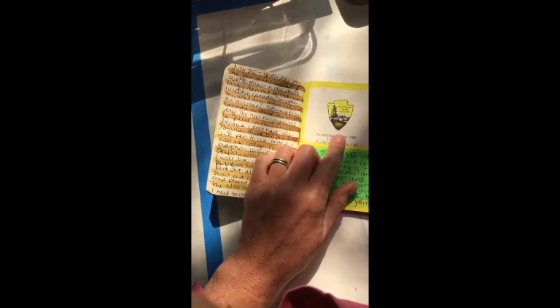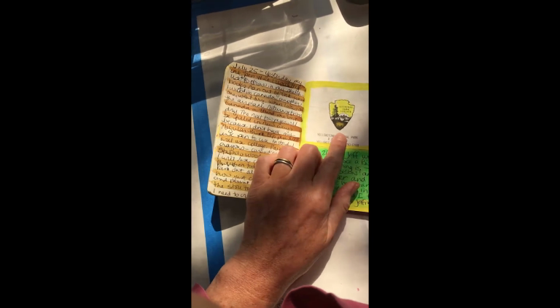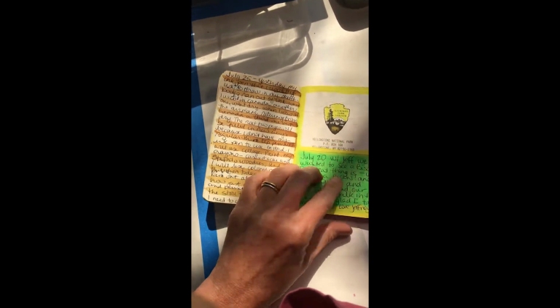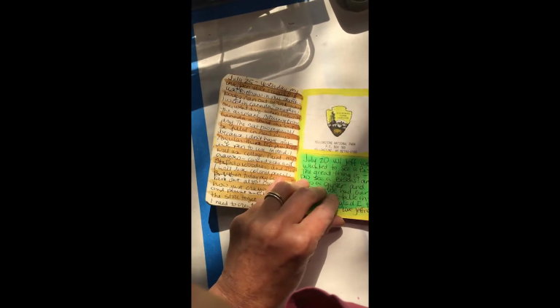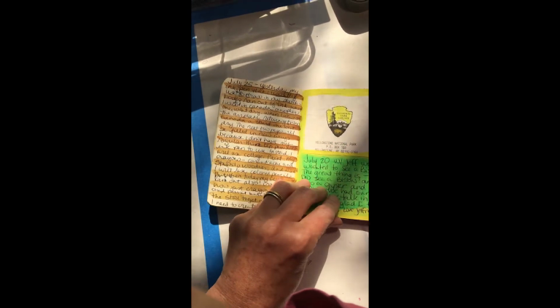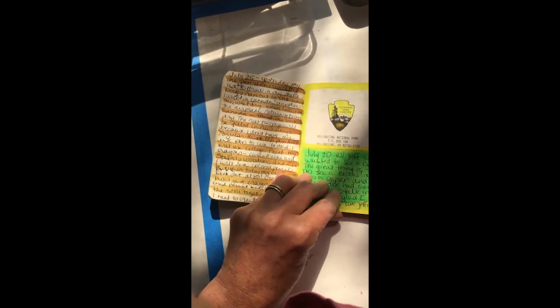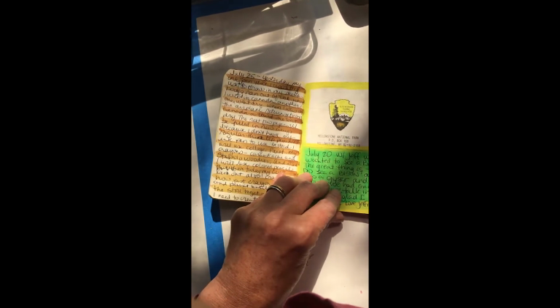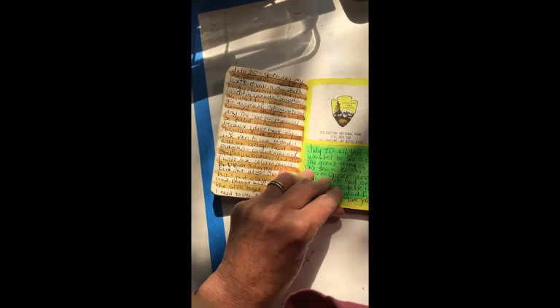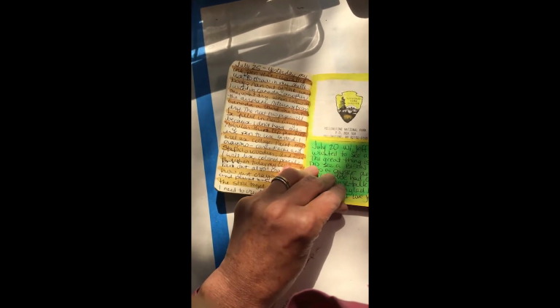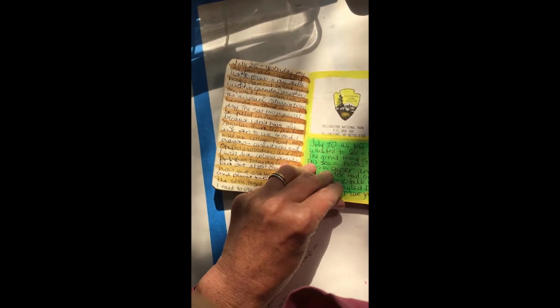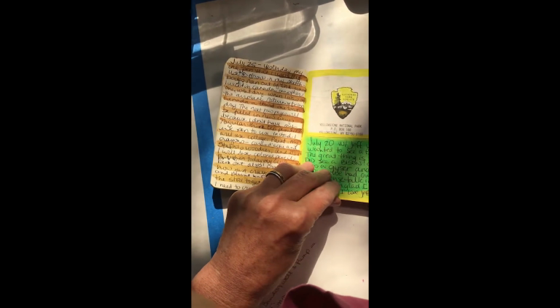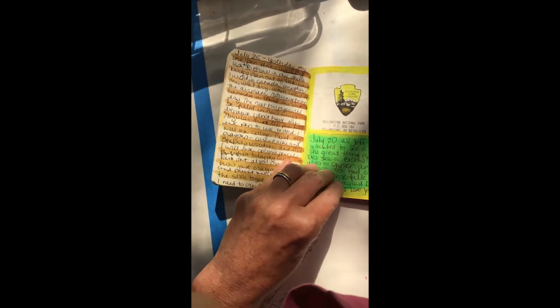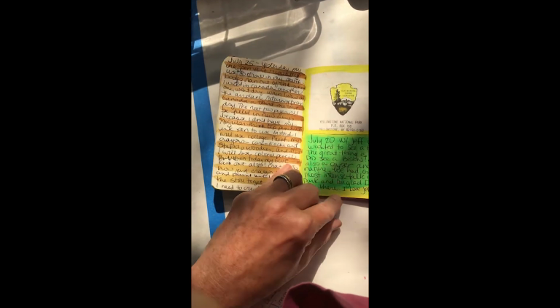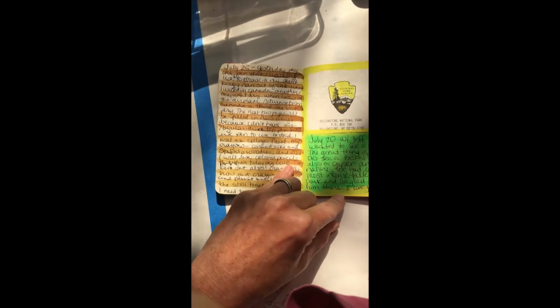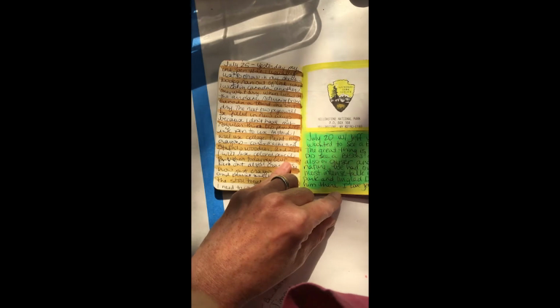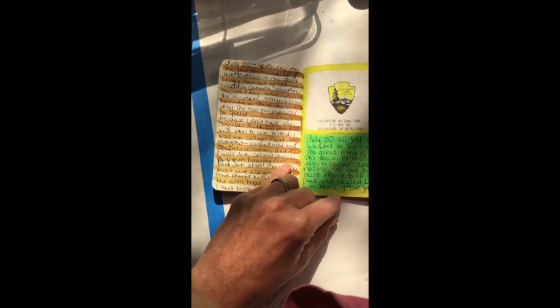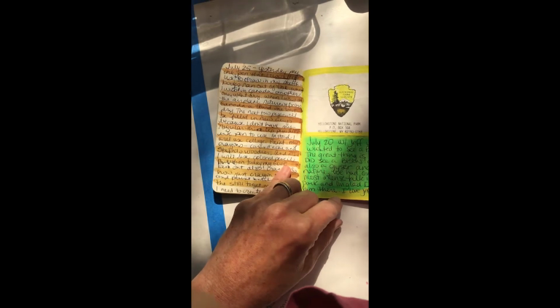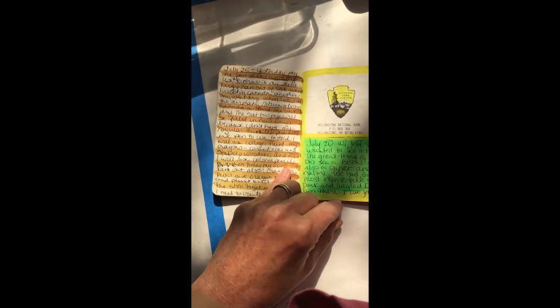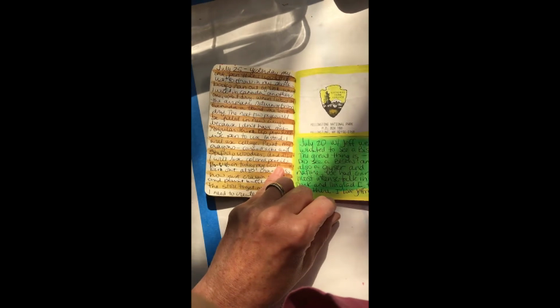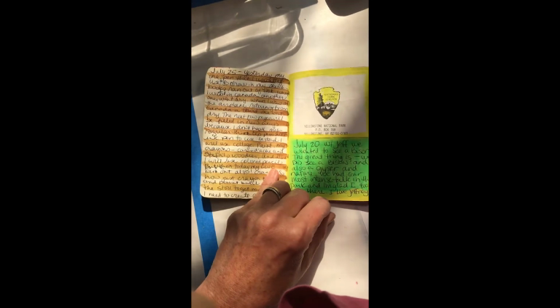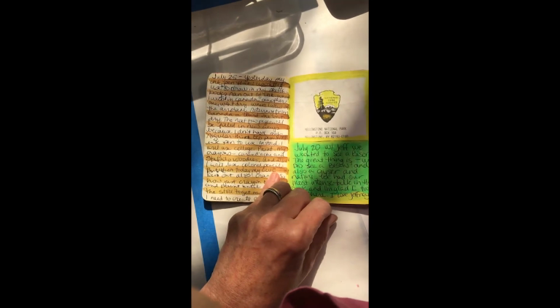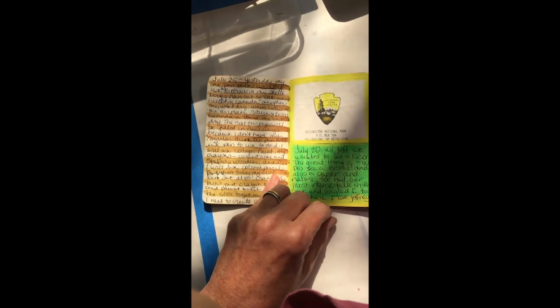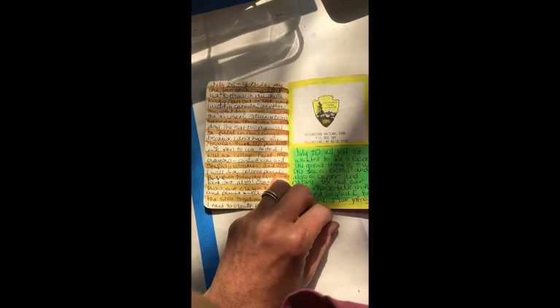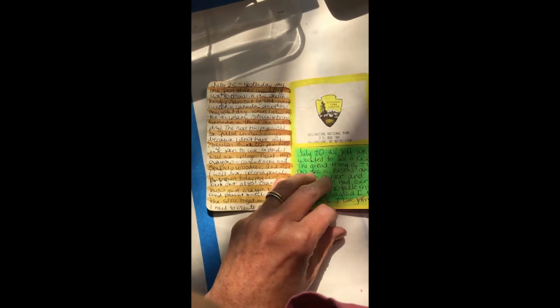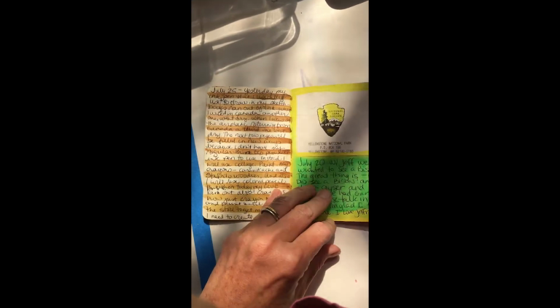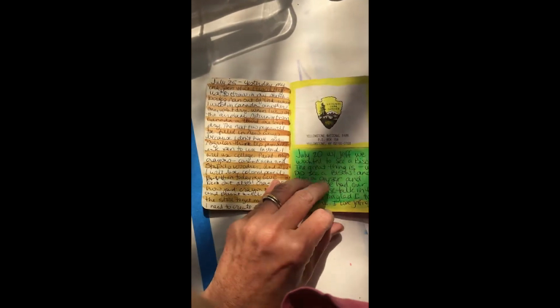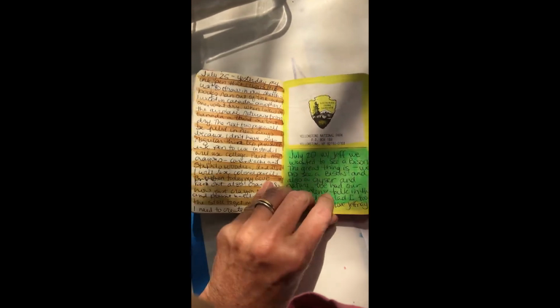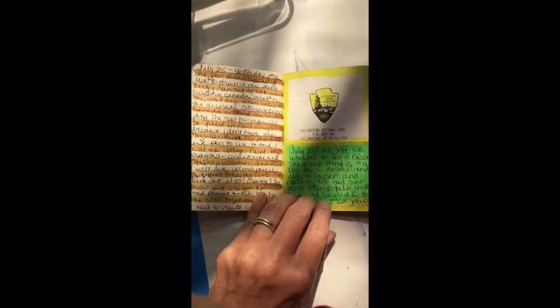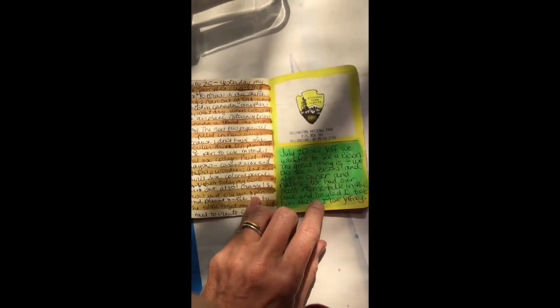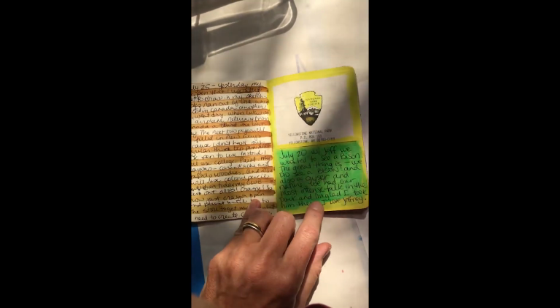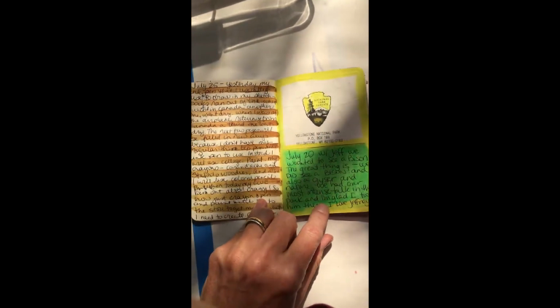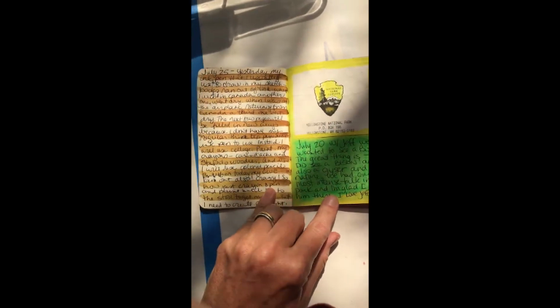Places I went — I went to Yellowstone National Park for the sole purpose of seeing a bison, and I did, and it was amazing. Bison are really cool.